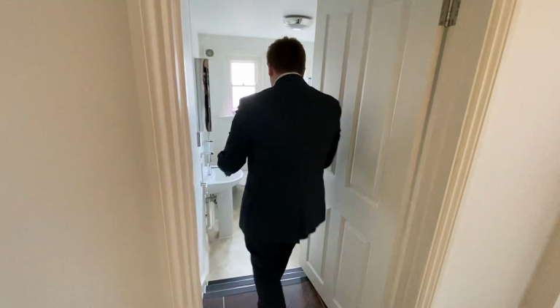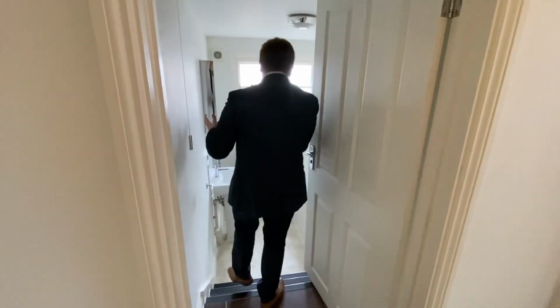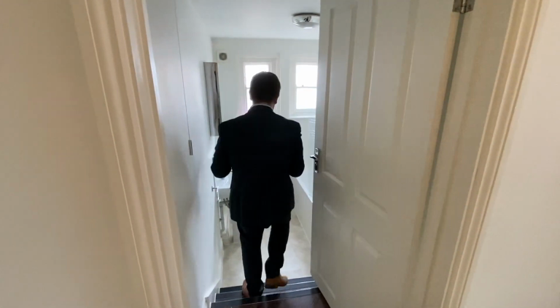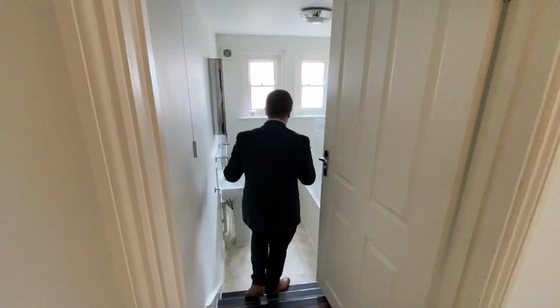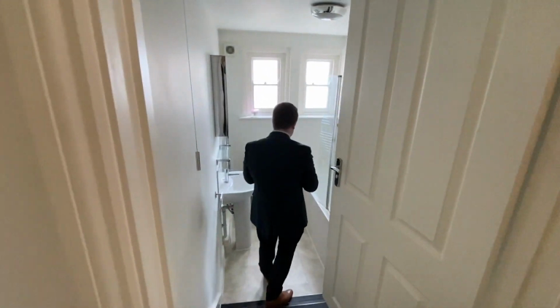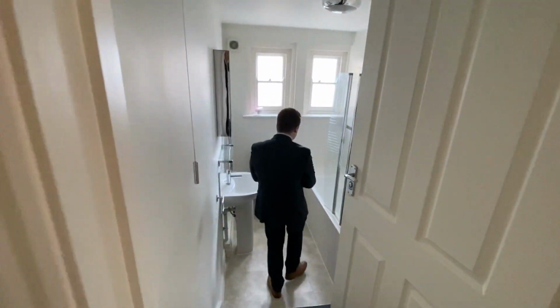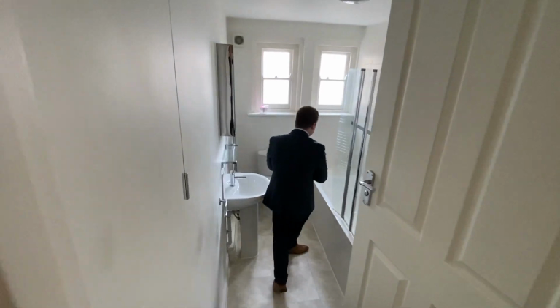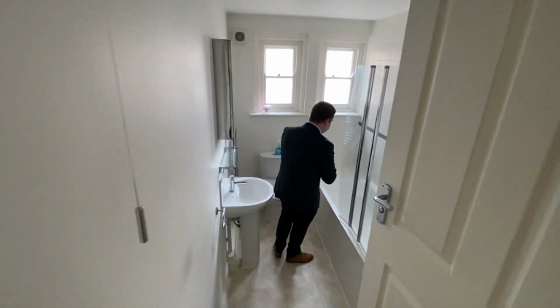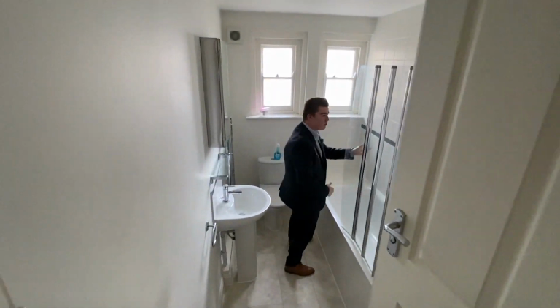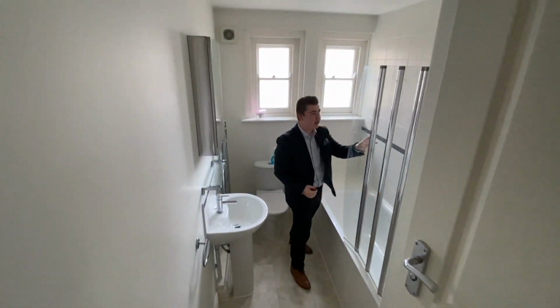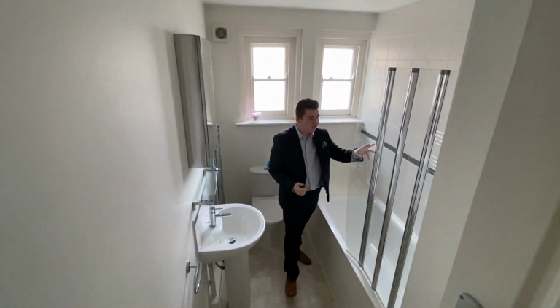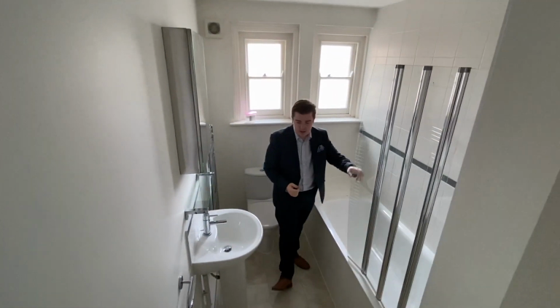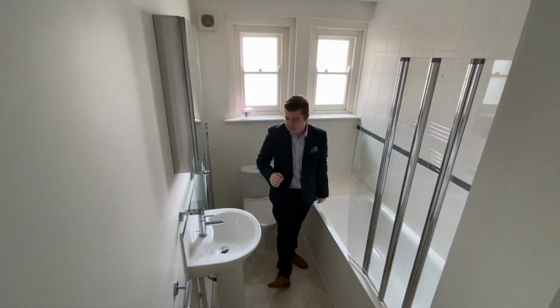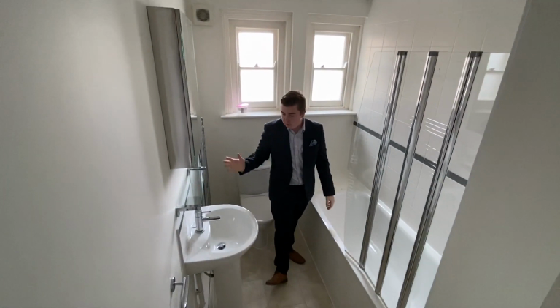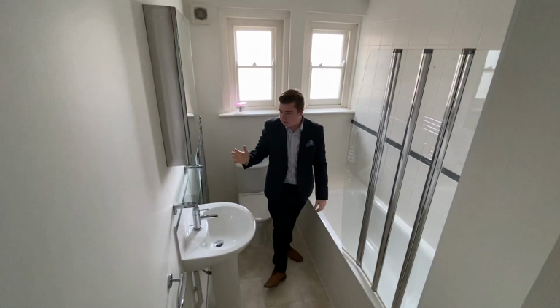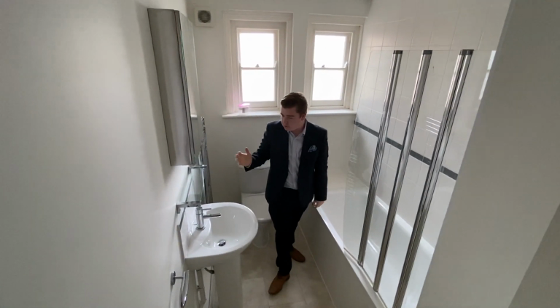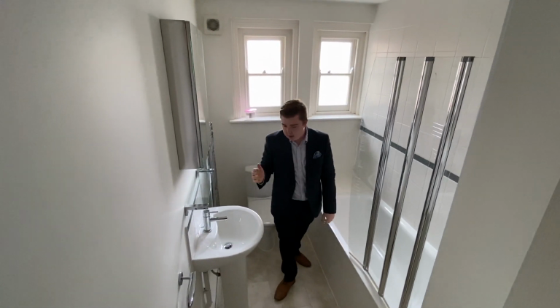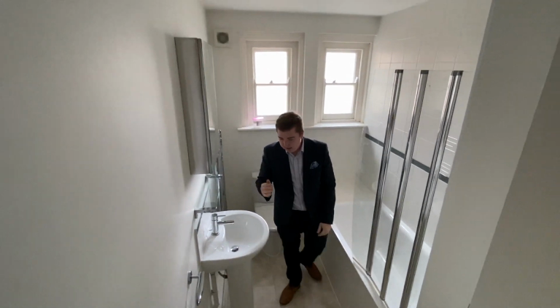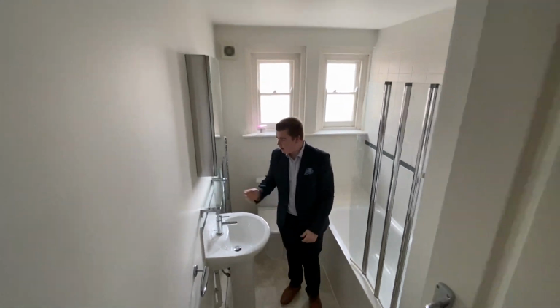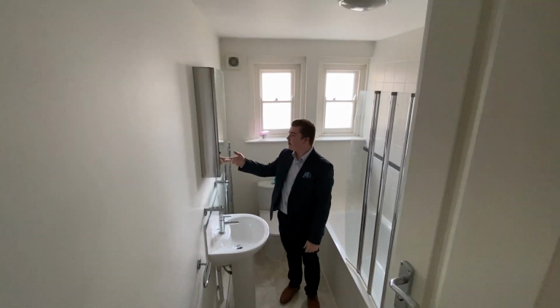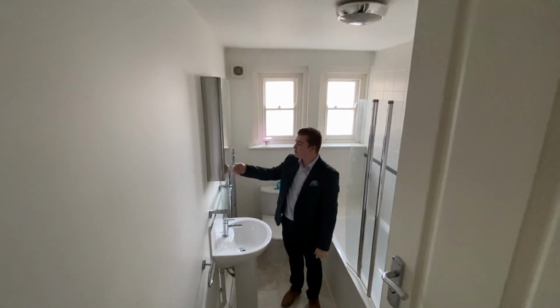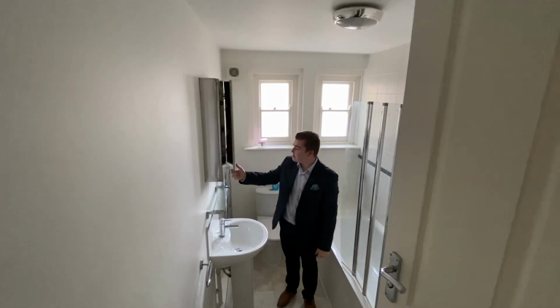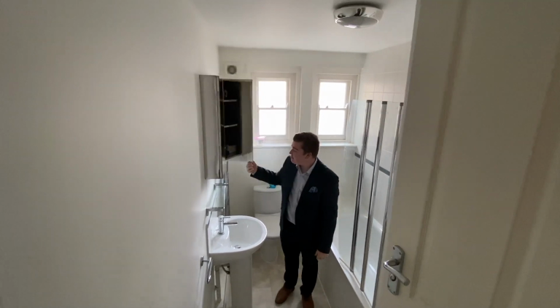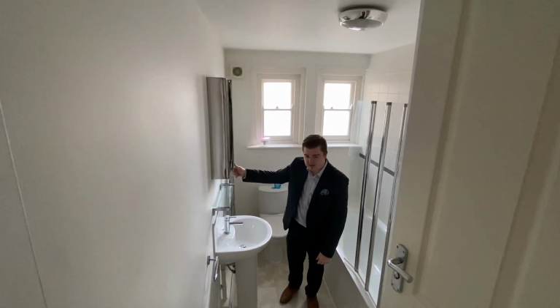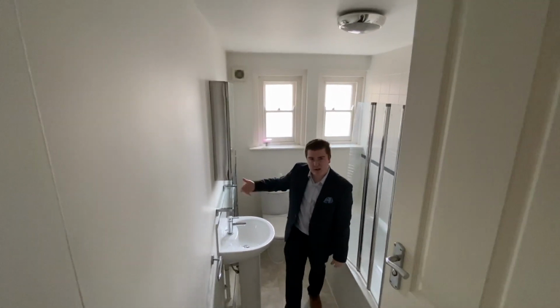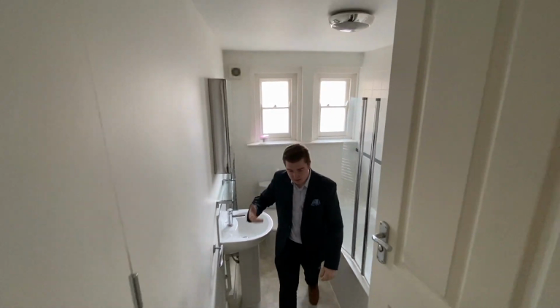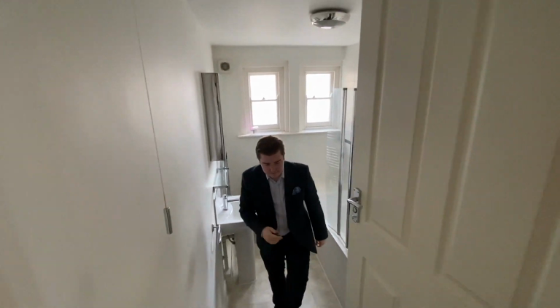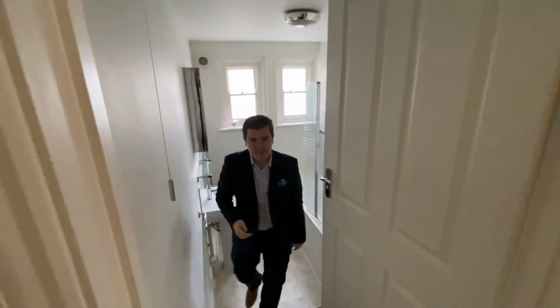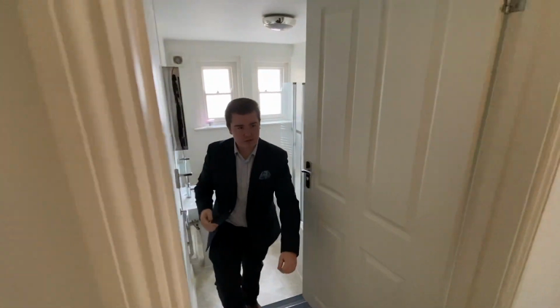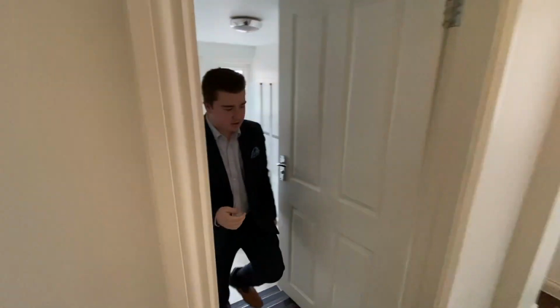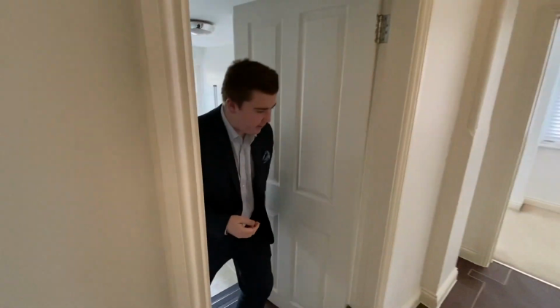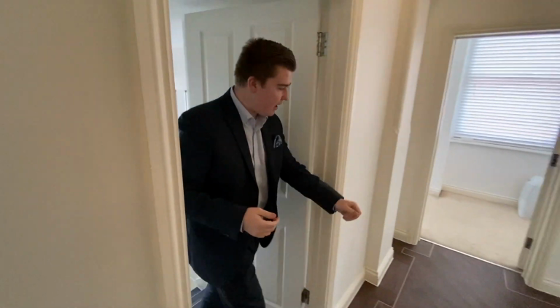This is a nice useful space in here. You've got a bath and a shower over. It's all white and neutral, and you've got a little bit of storage where the mirror is as well, so you've got plenty to tuck away in there.